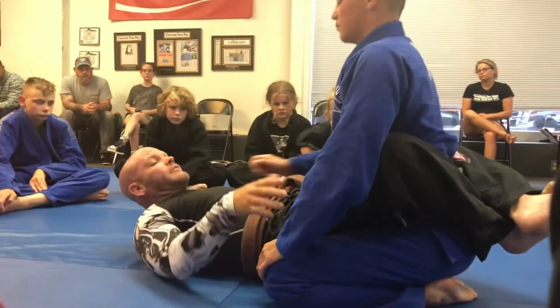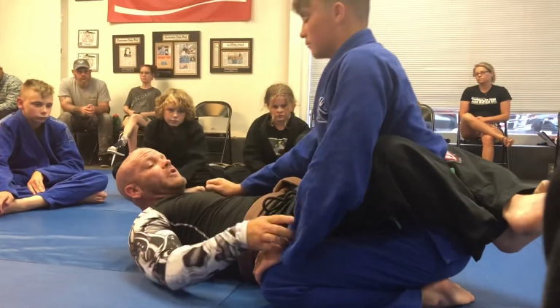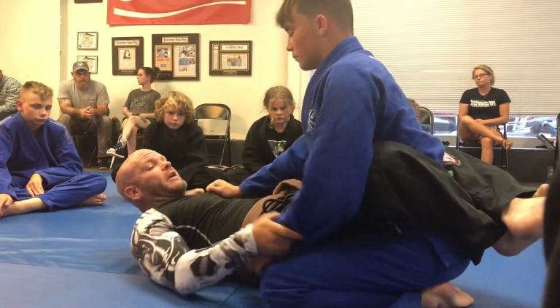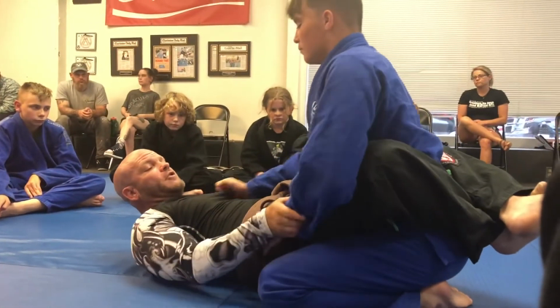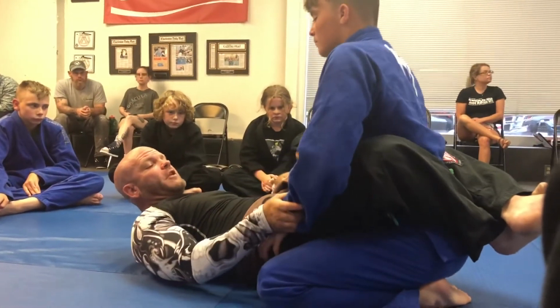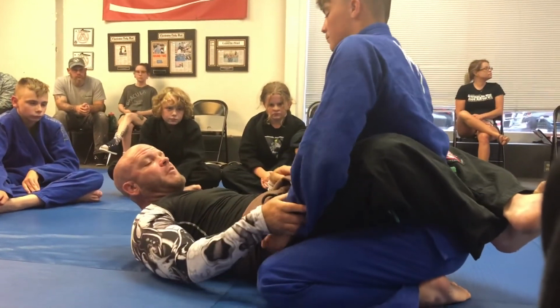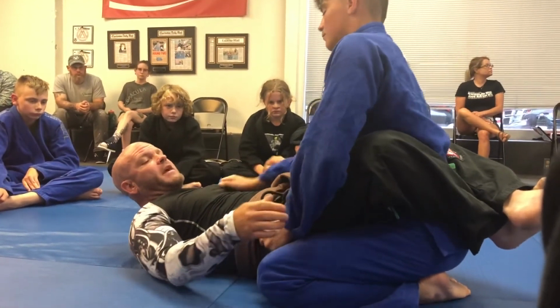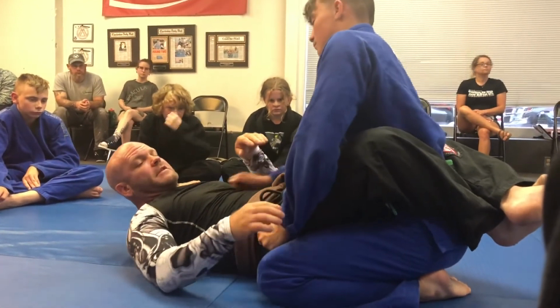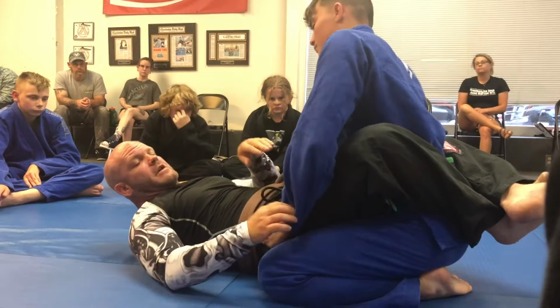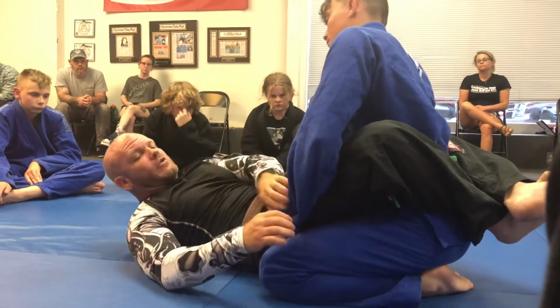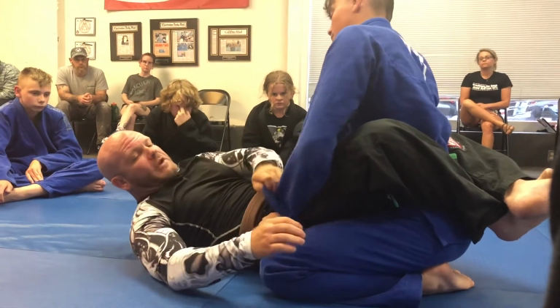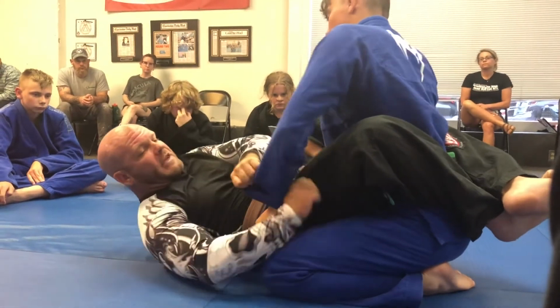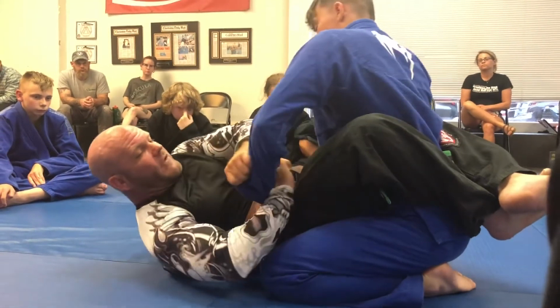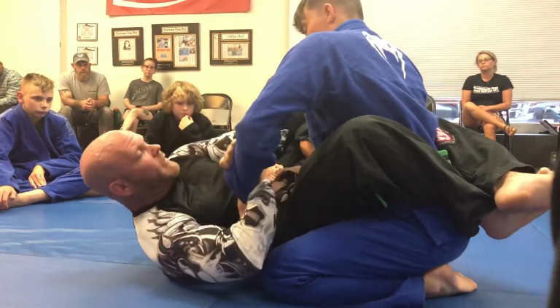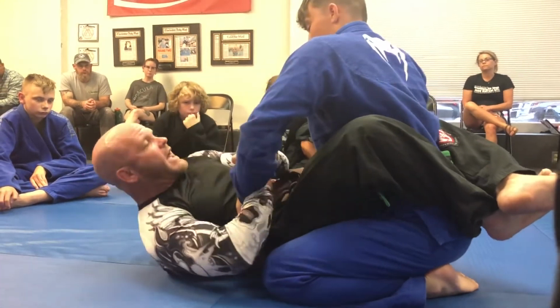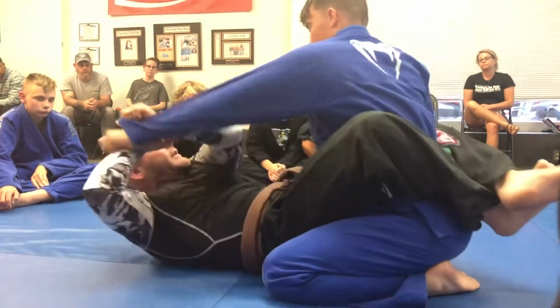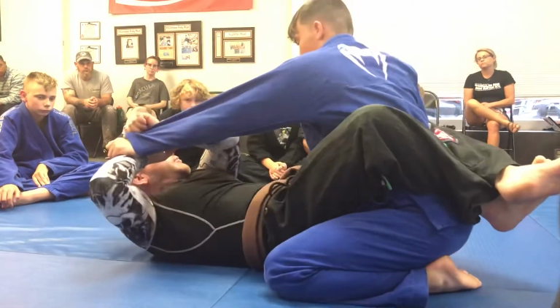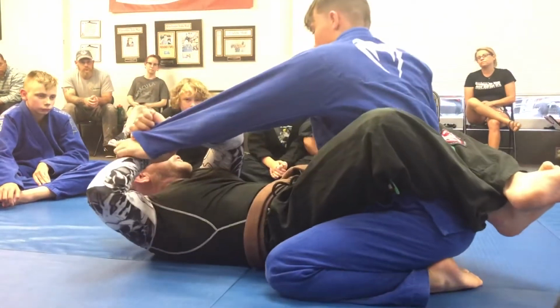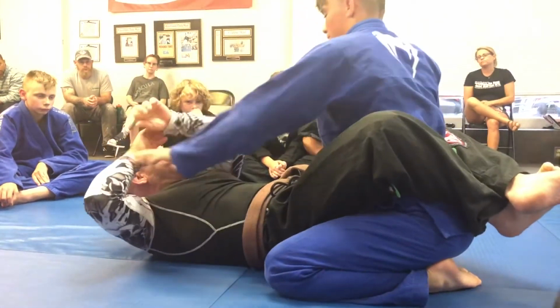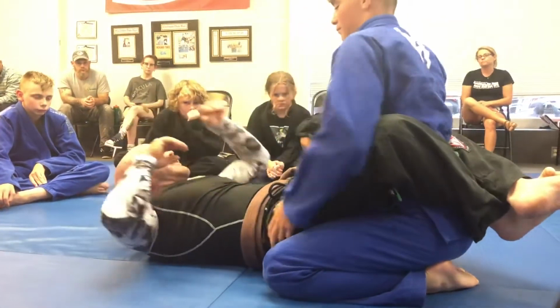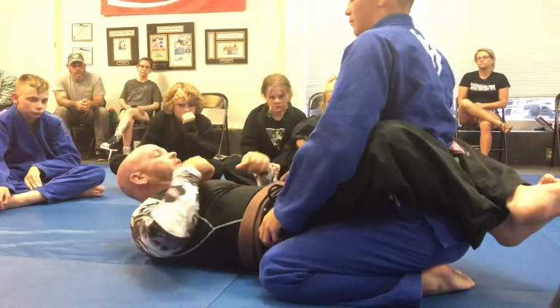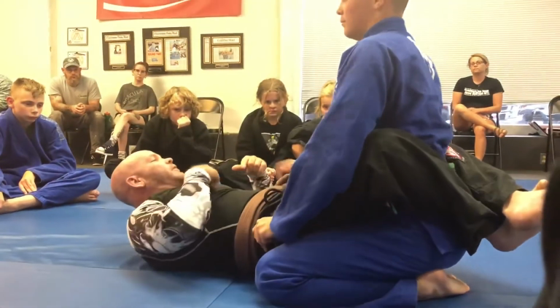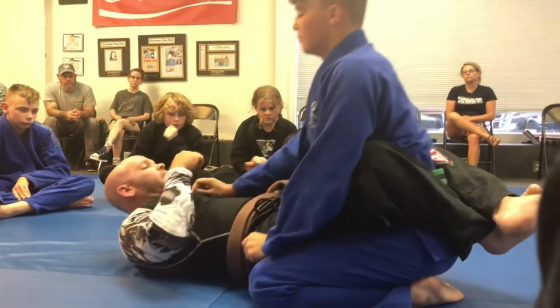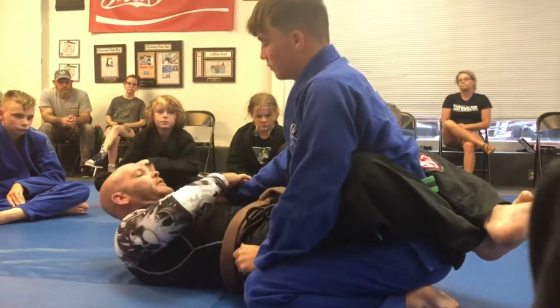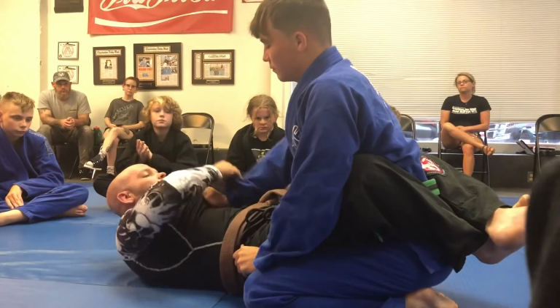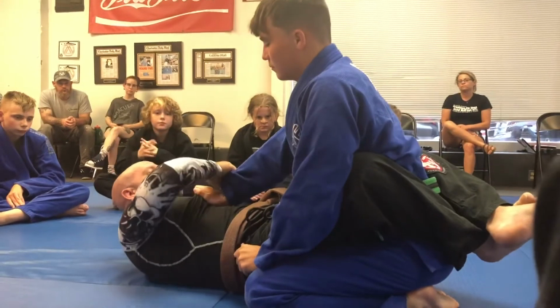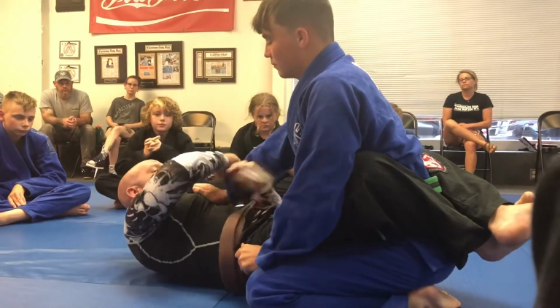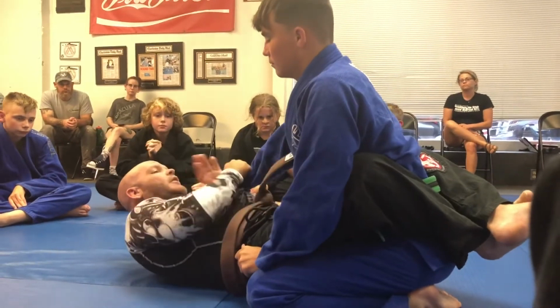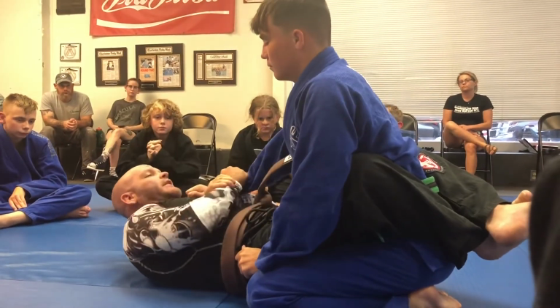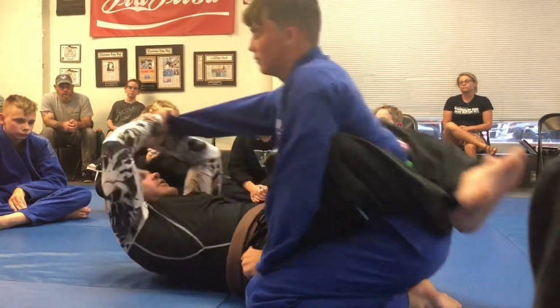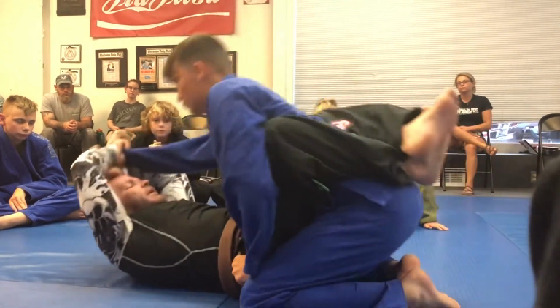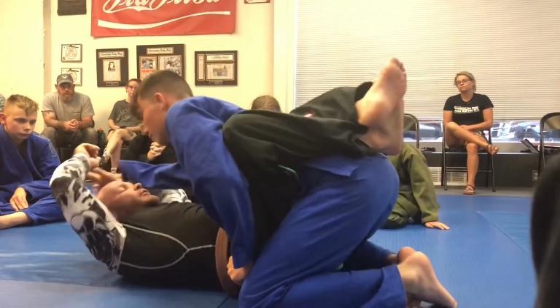I can do it right here too if he's got a grip on my pants. Cross grab the sleeve, come inside, break his grip. Cross grab, underneath, break the grip.